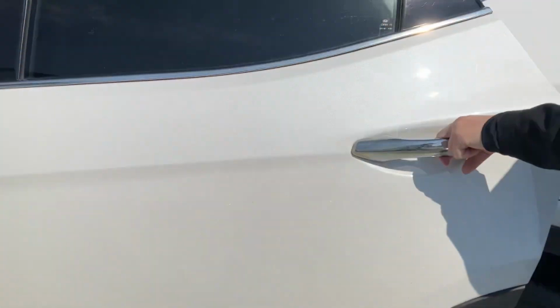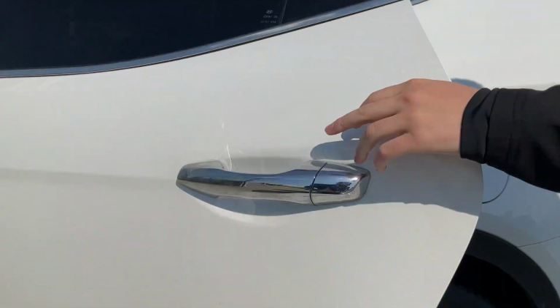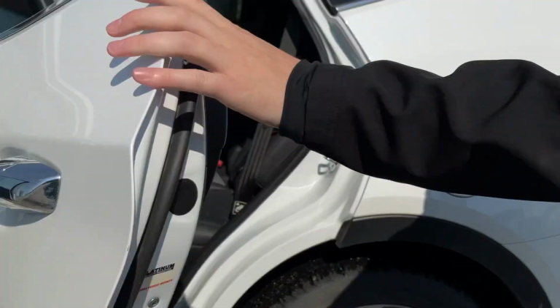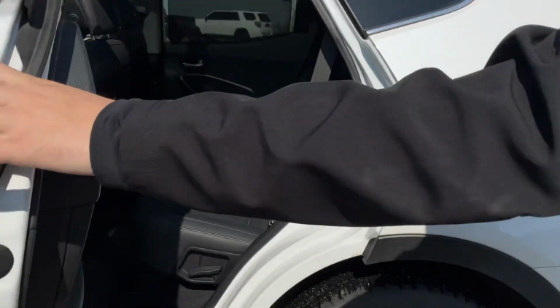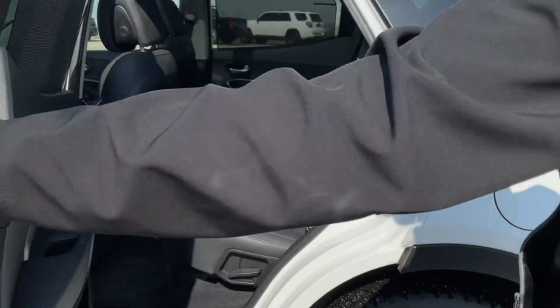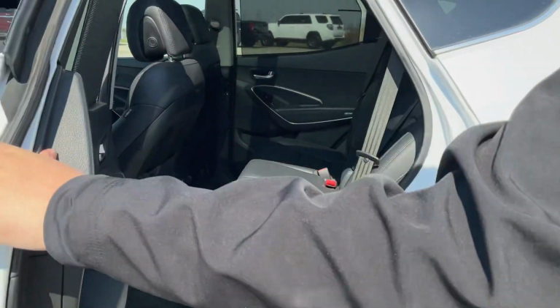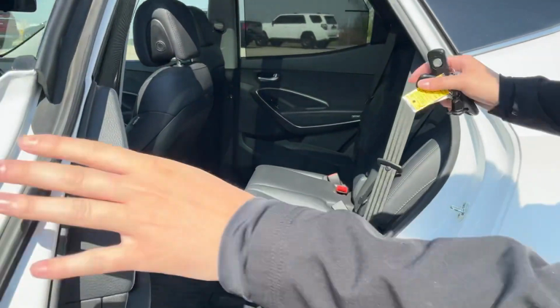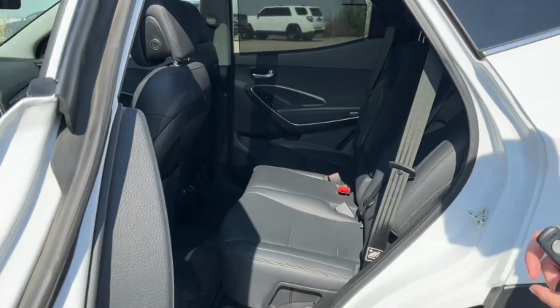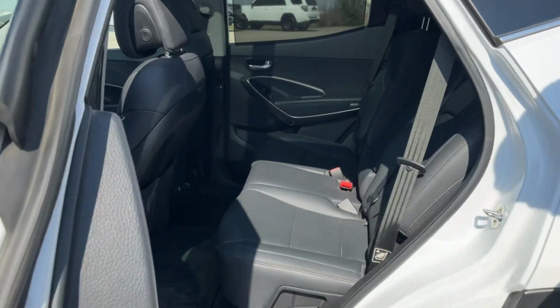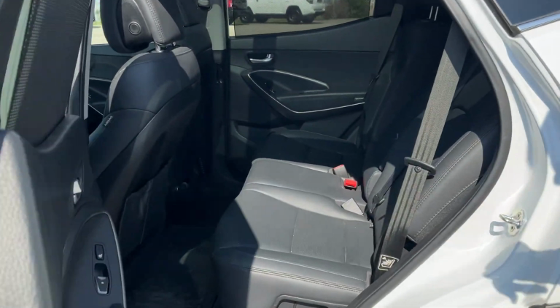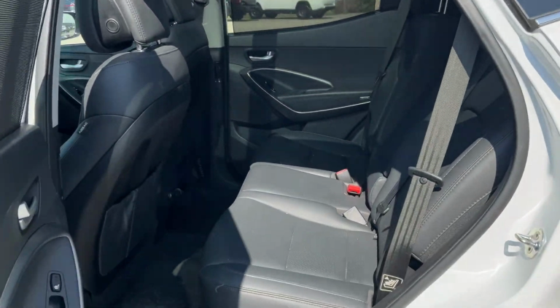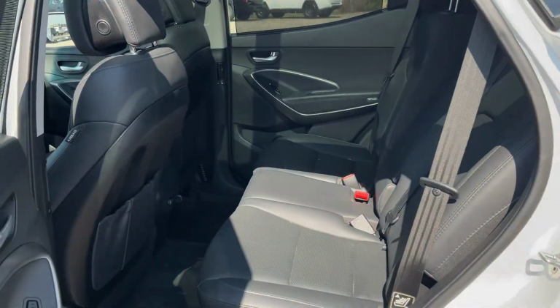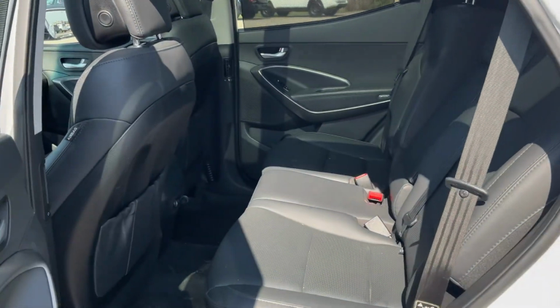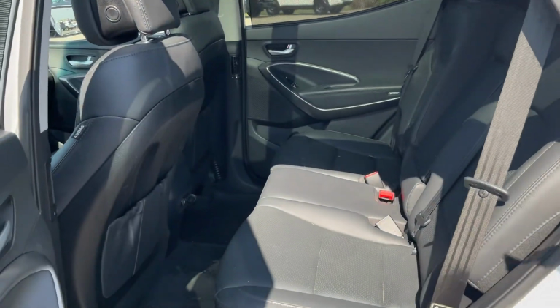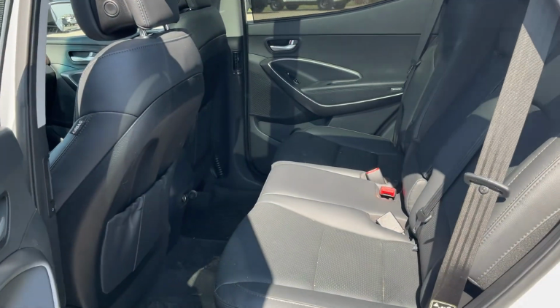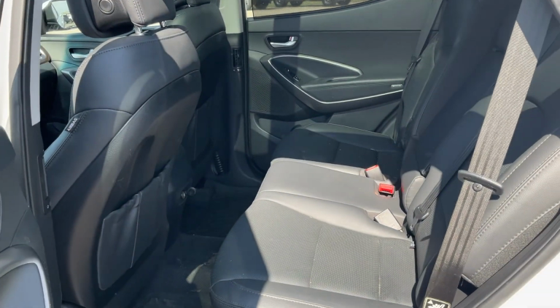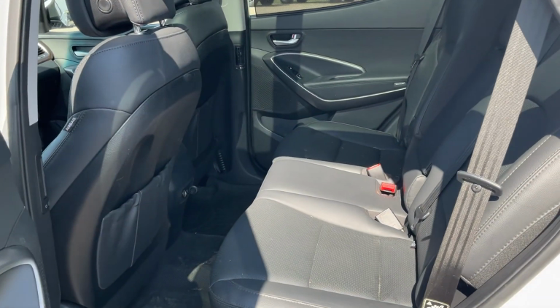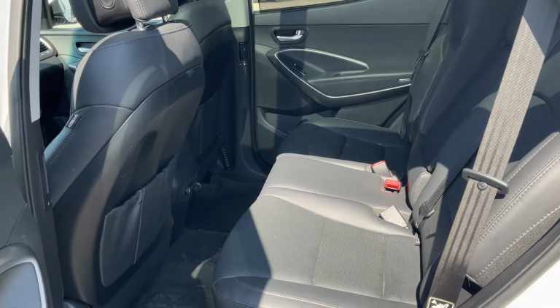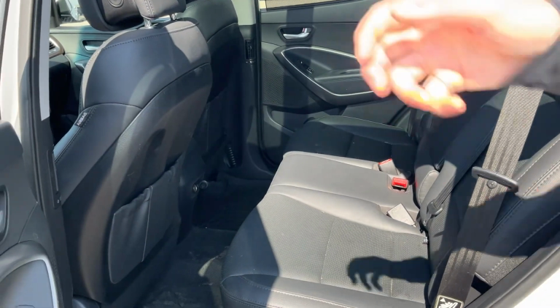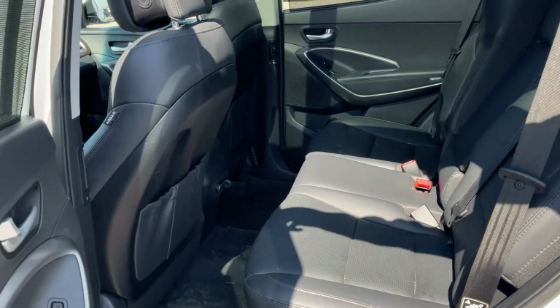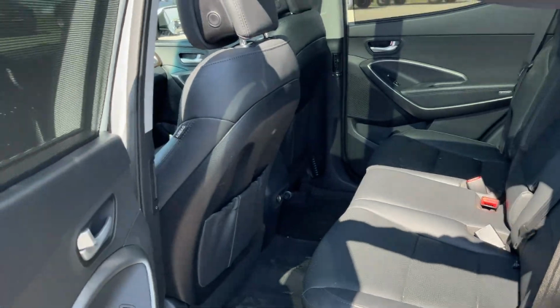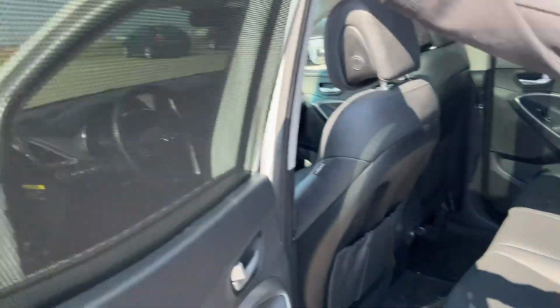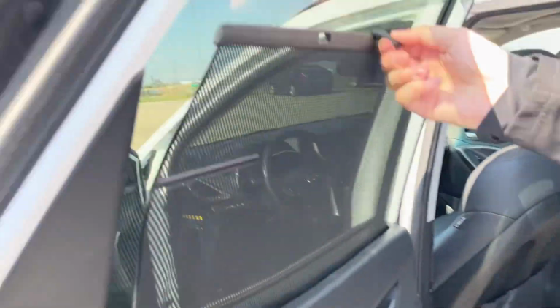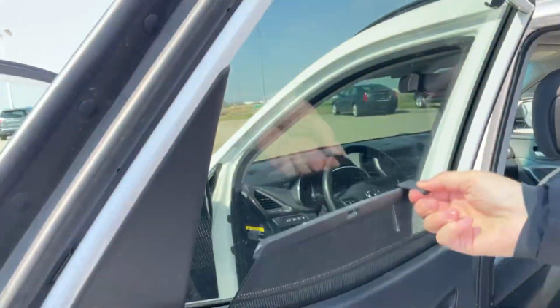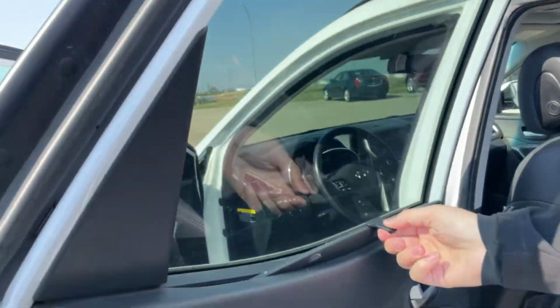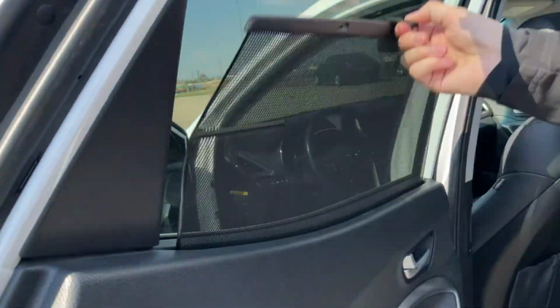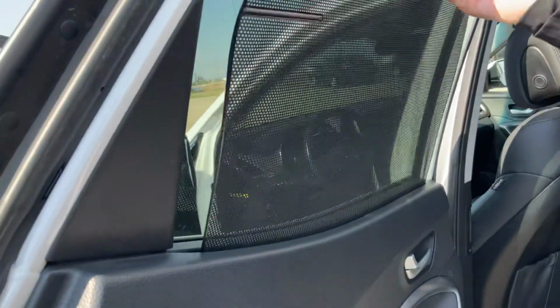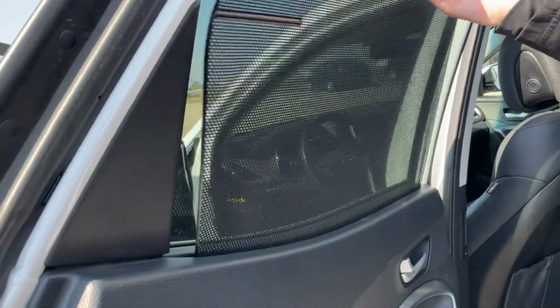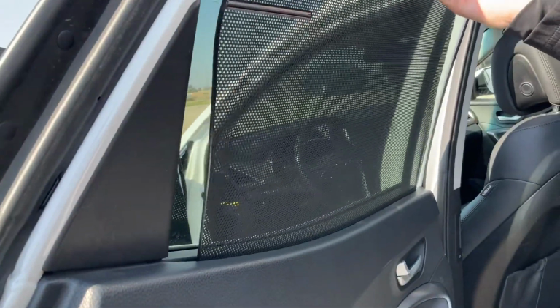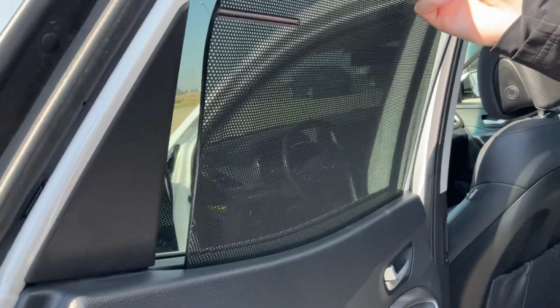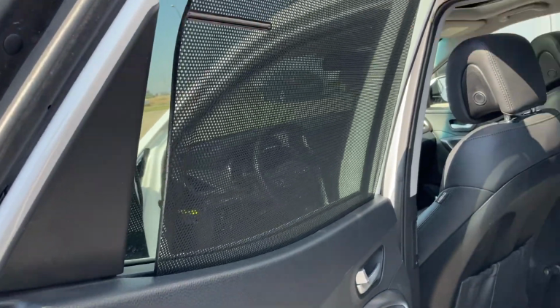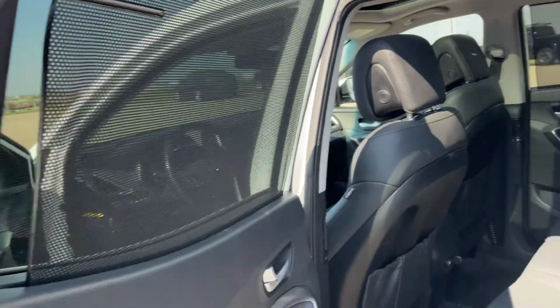Coming to the back here, beautiful spacious back seat with heated seats in the back. You do get your sun shades in the rear for your passengers.